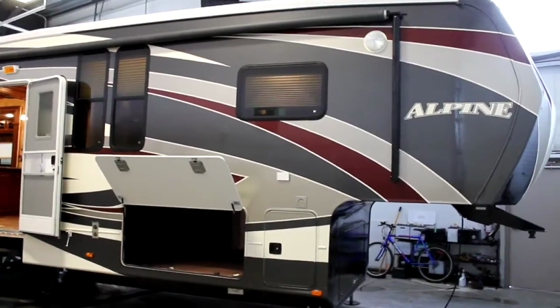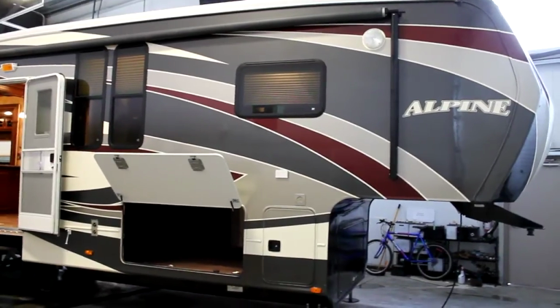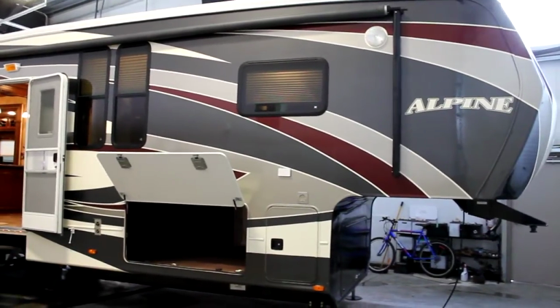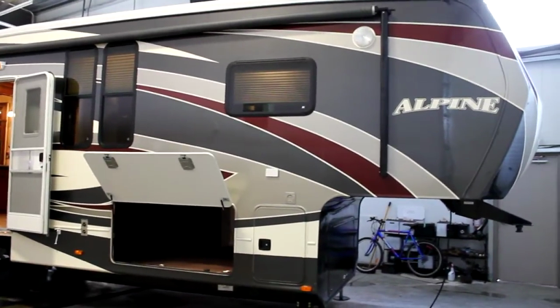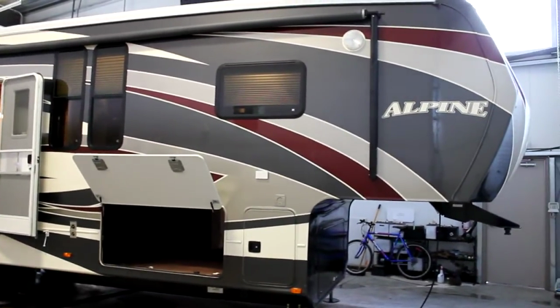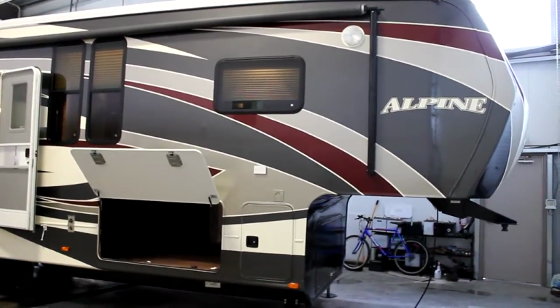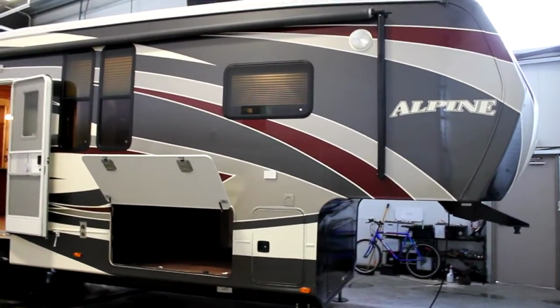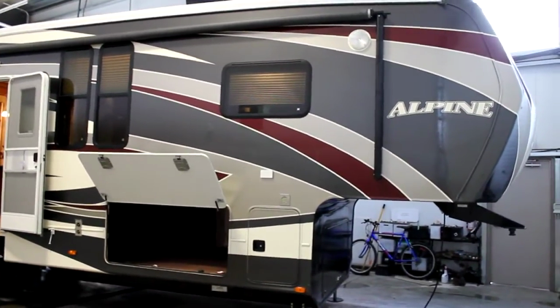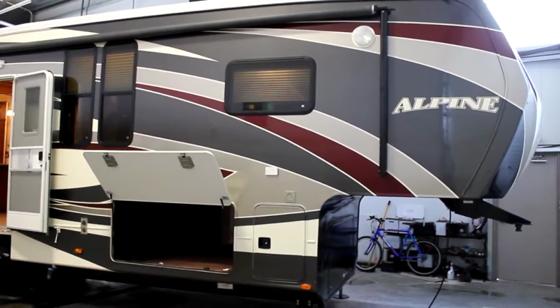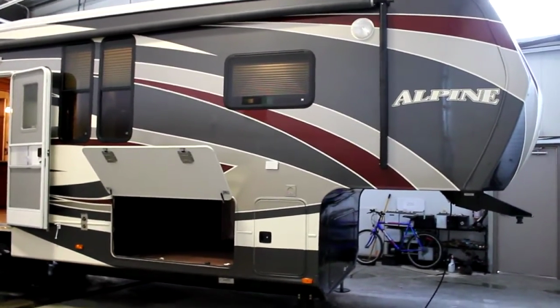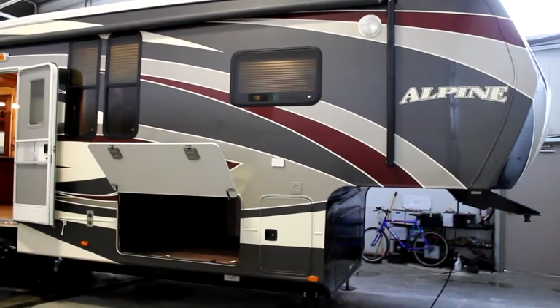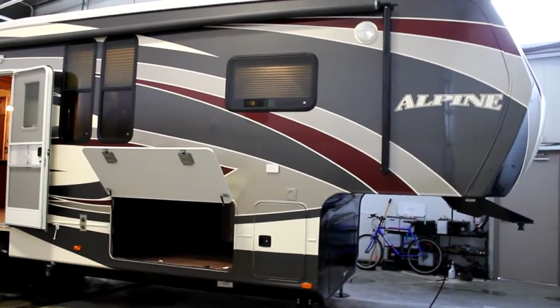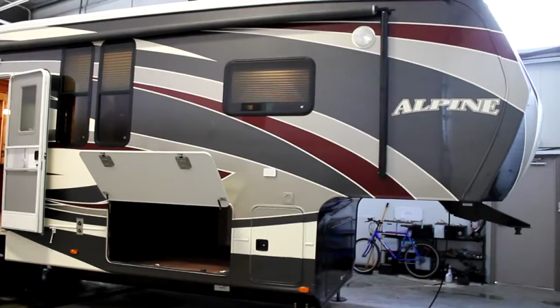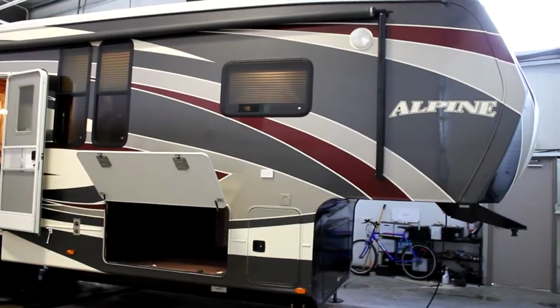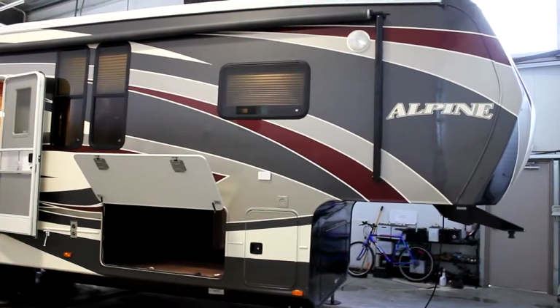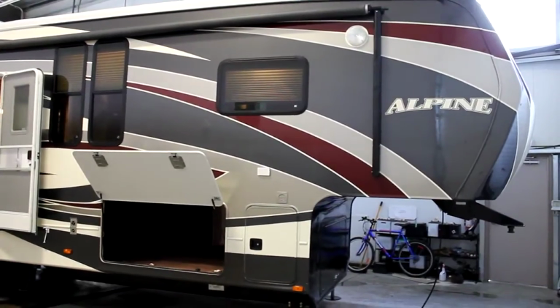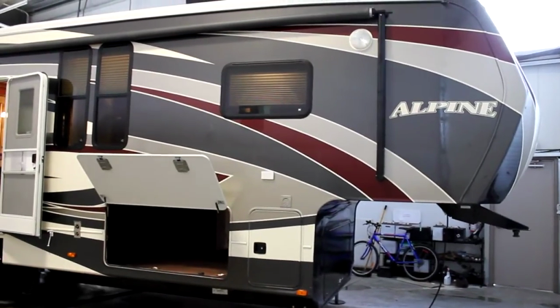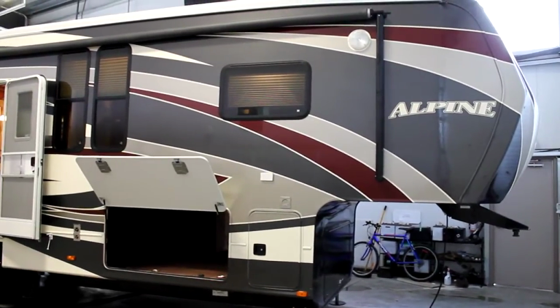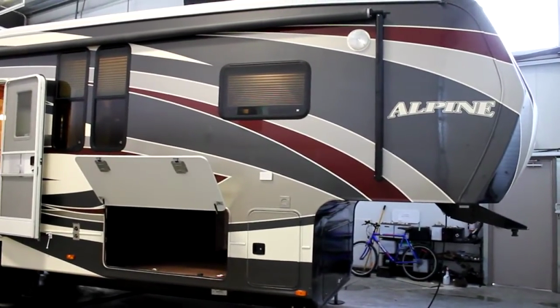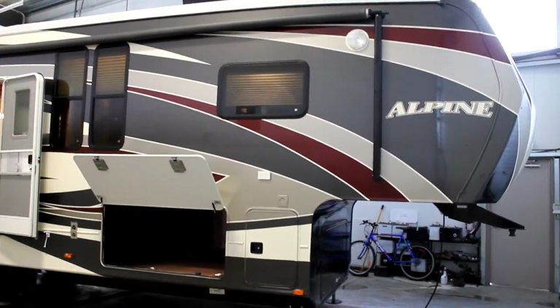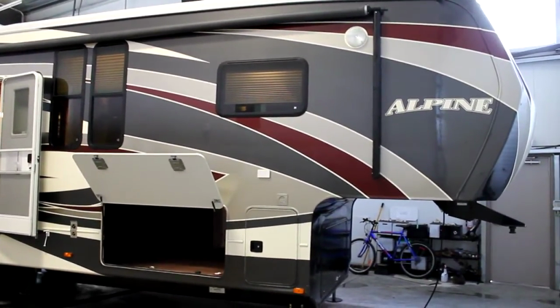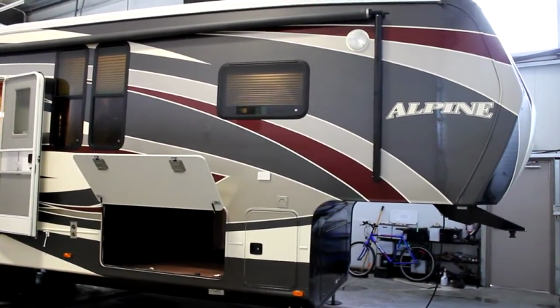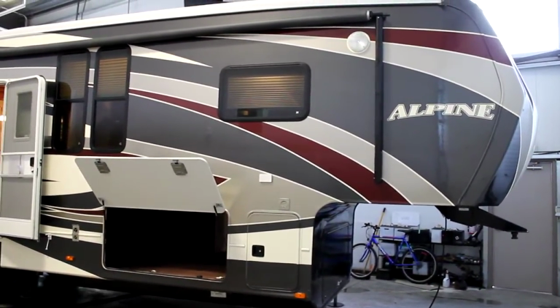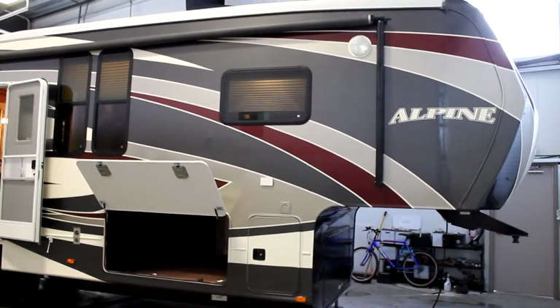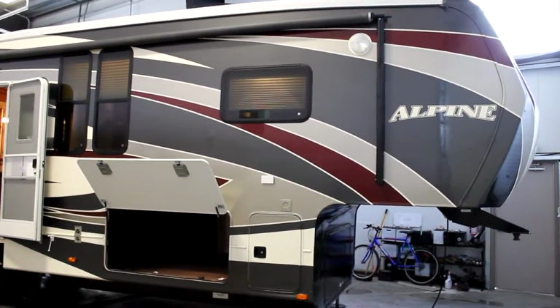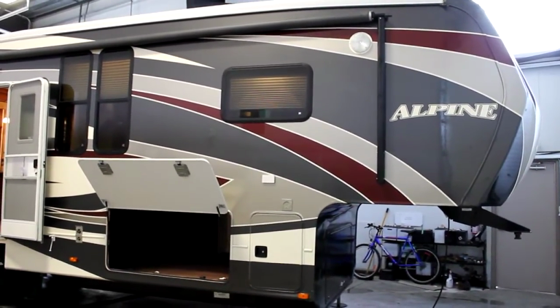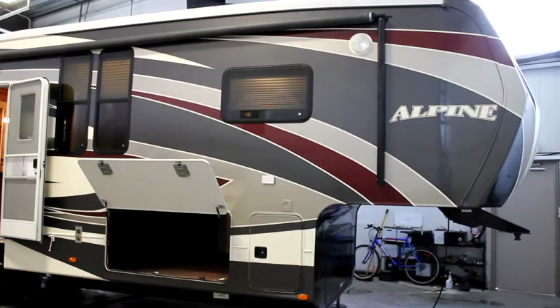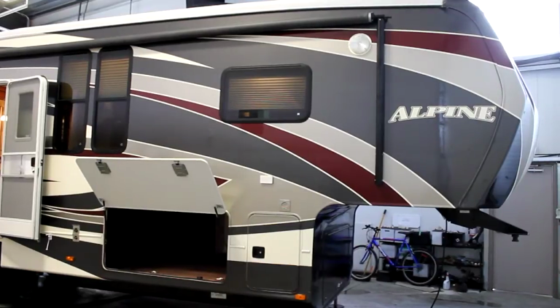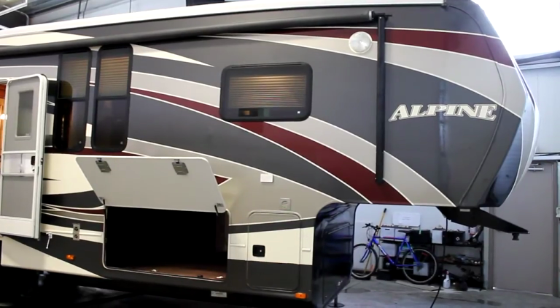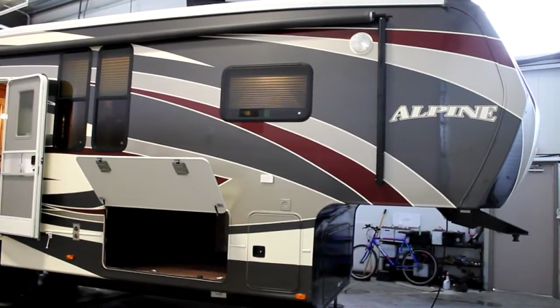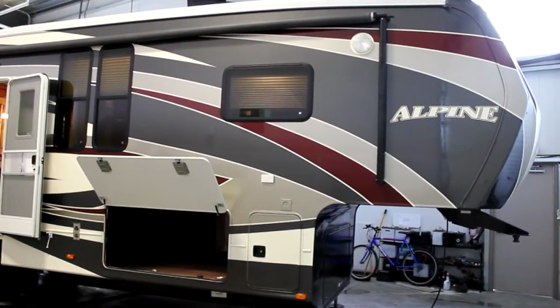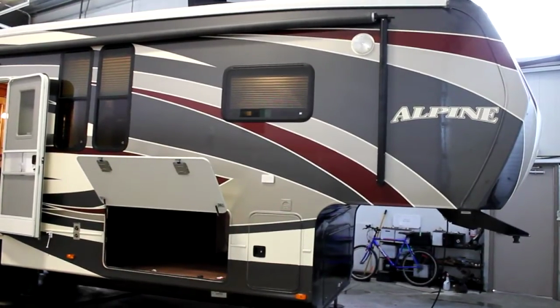Hi, this is Bruno from Bella Vista. Today we're going to be taking a walk through a 2012 Alpine by Keystone RV, floor plan number 3500.